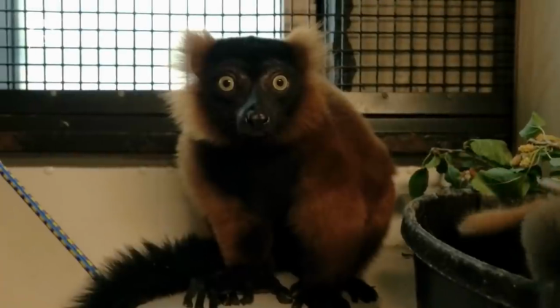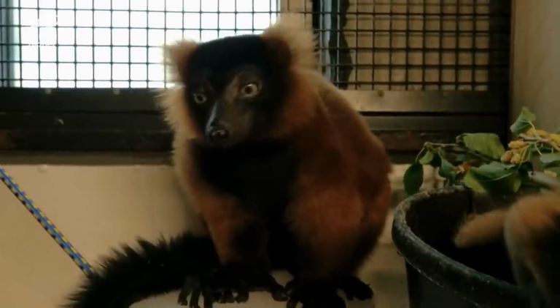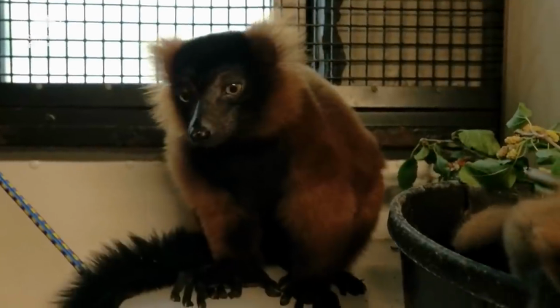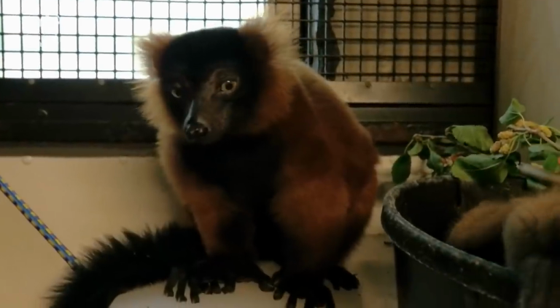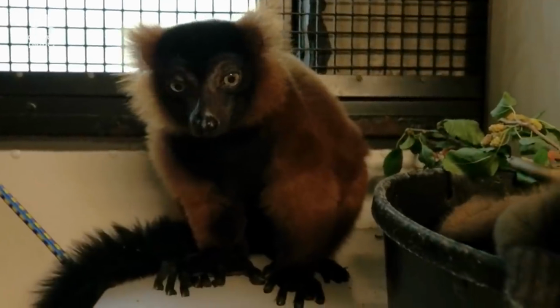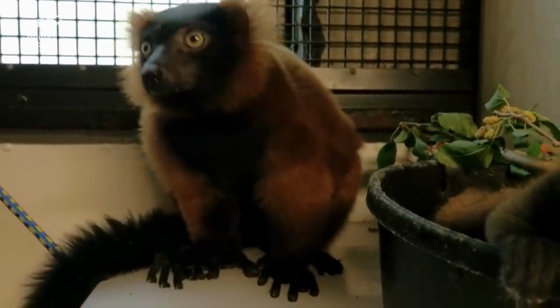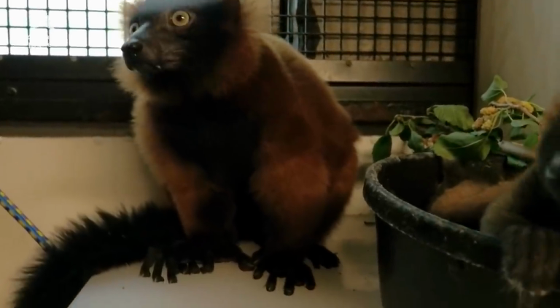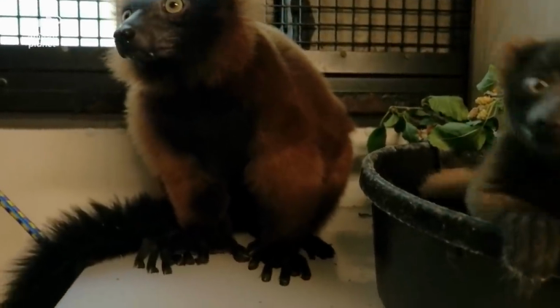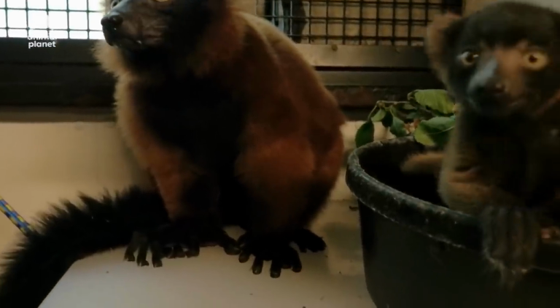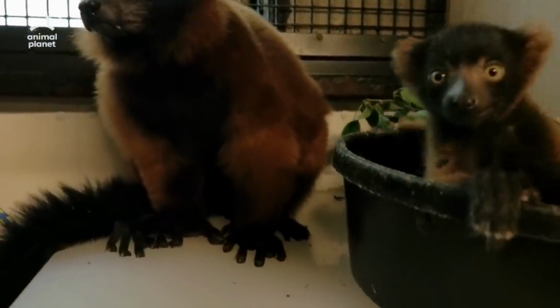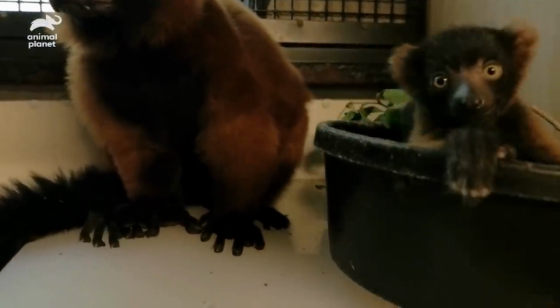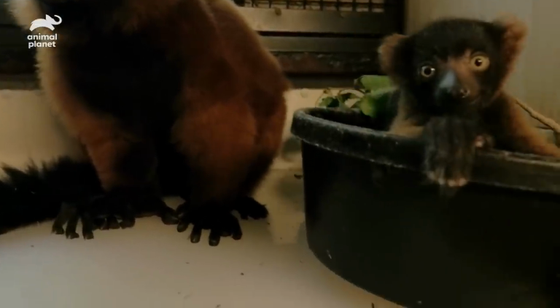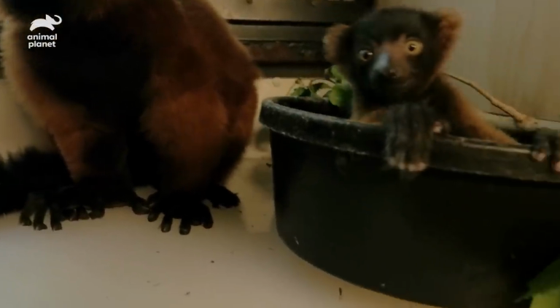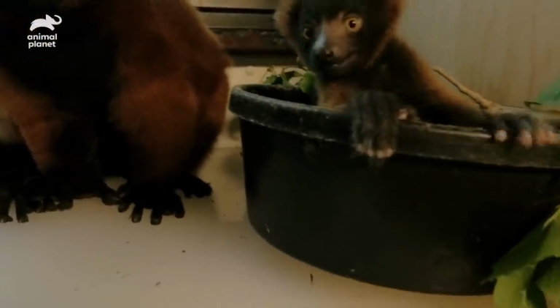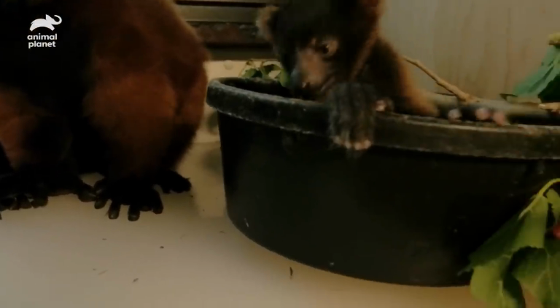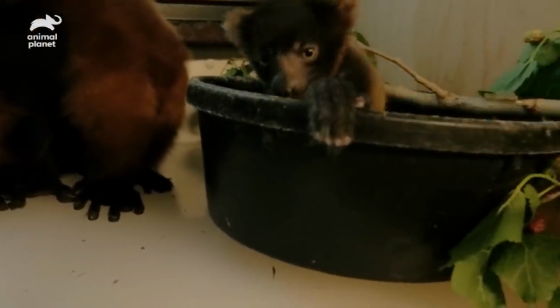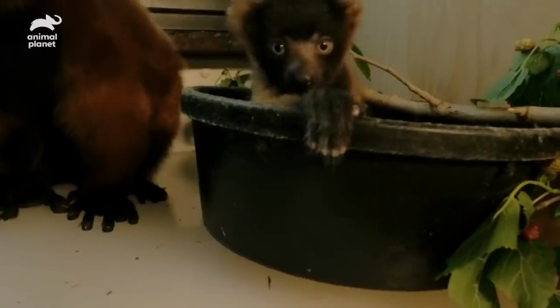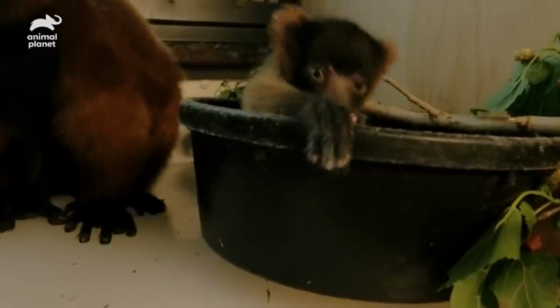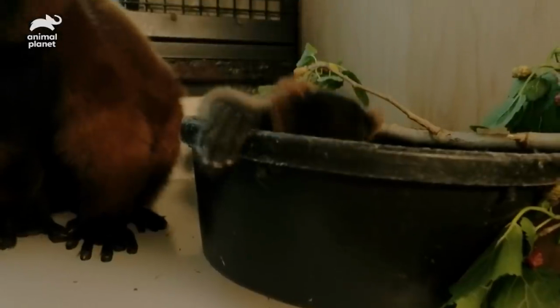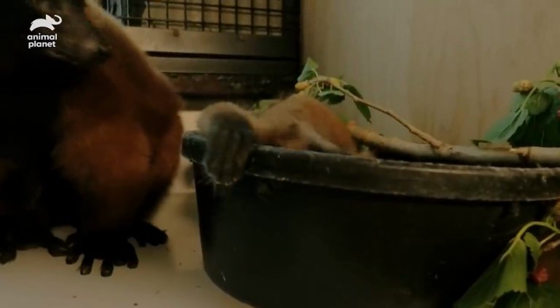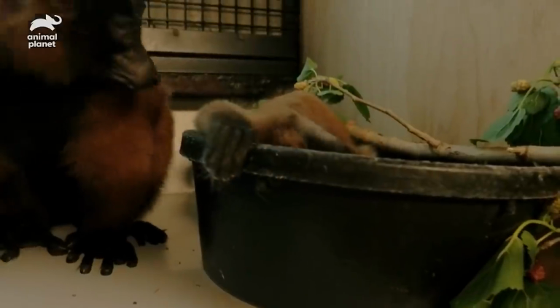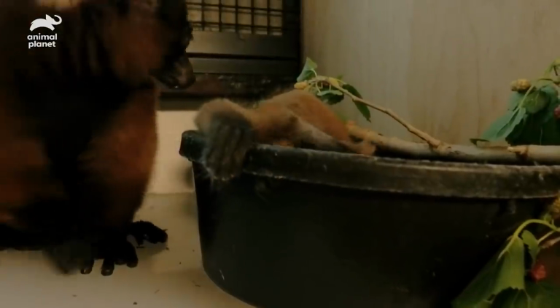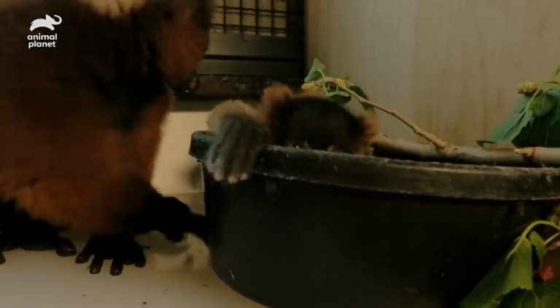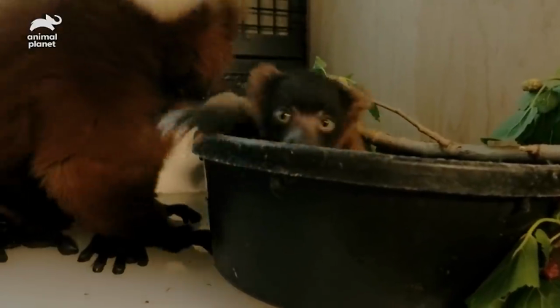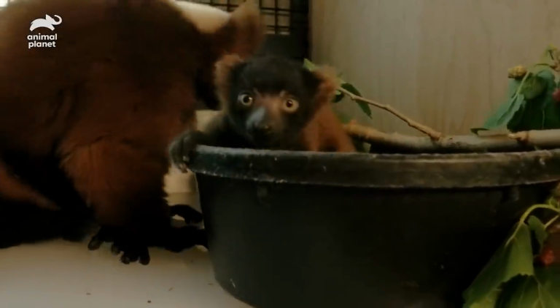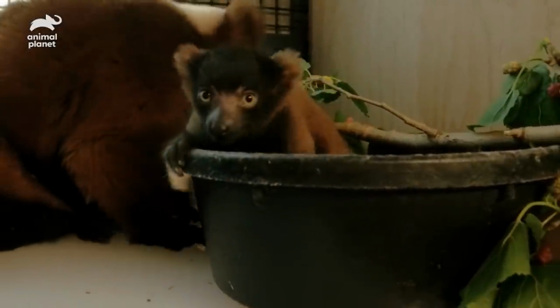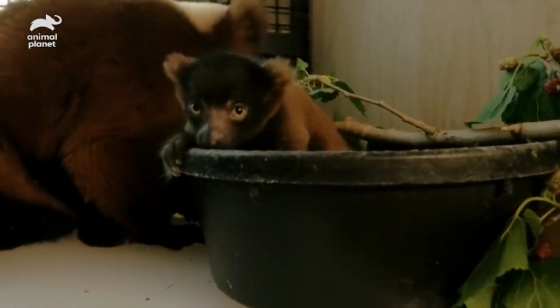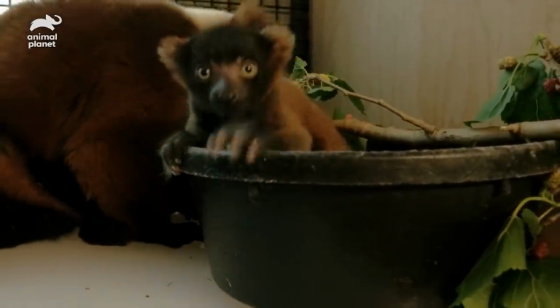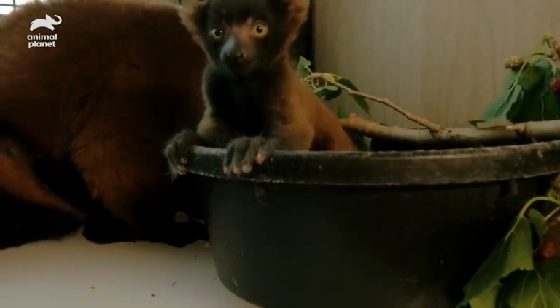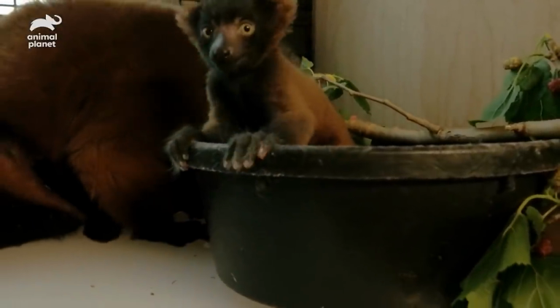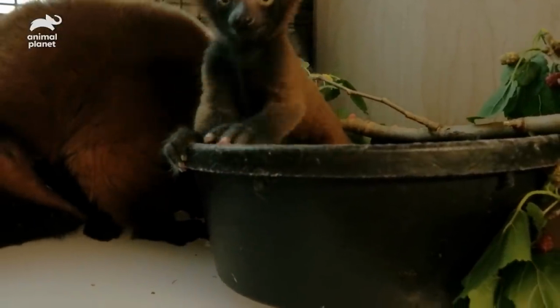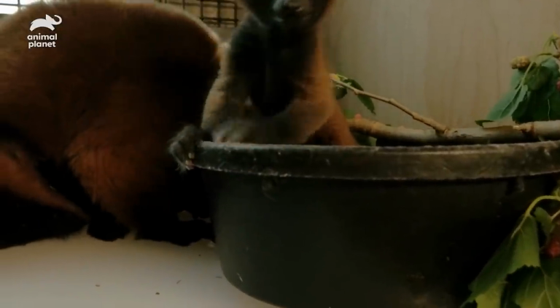We'll make sure they are growing well and developing properly. They have to be a little bit more mobile before they can make it out on exhibit.